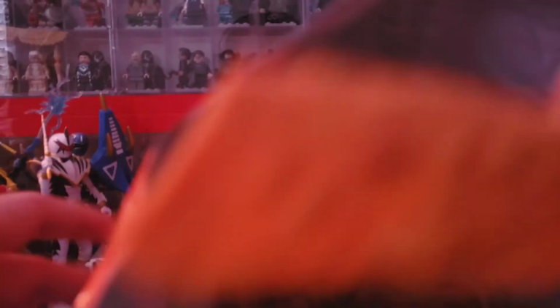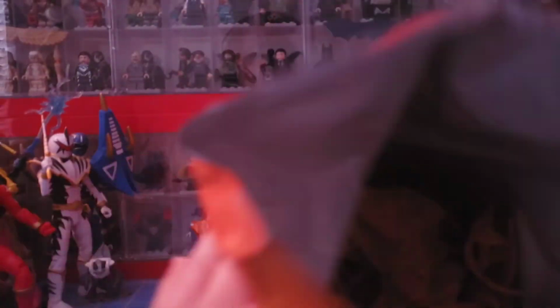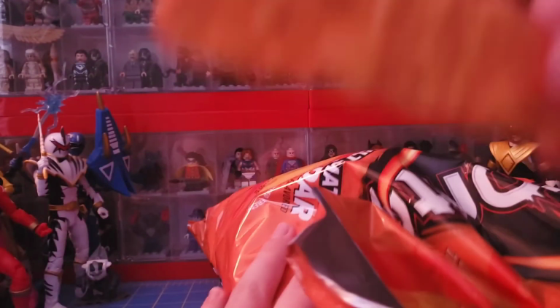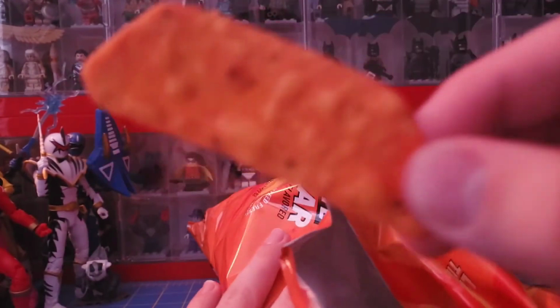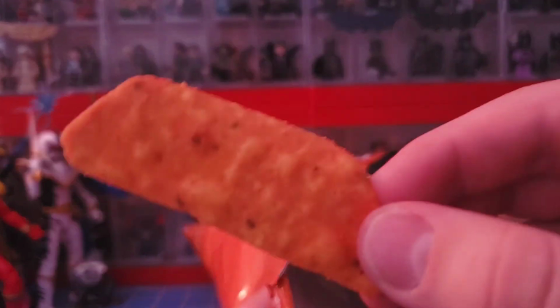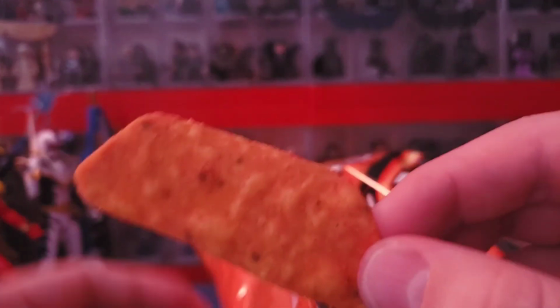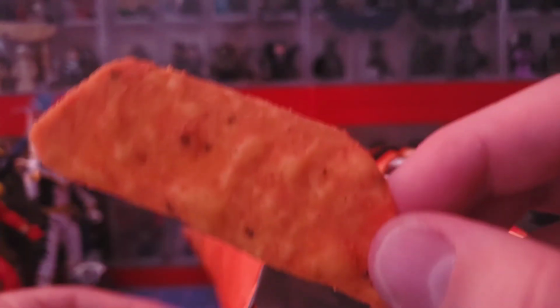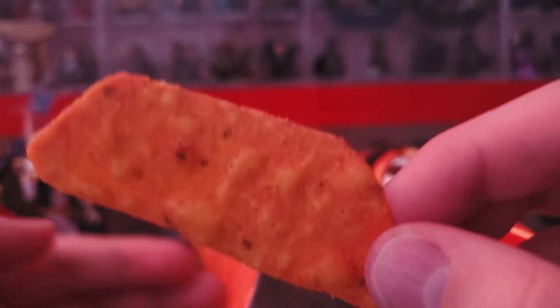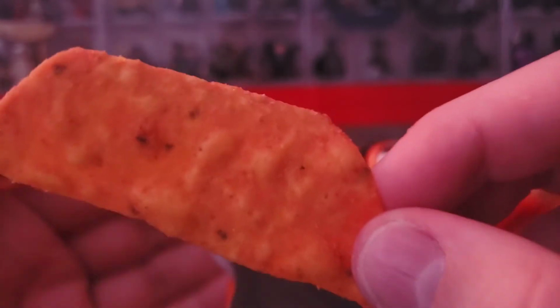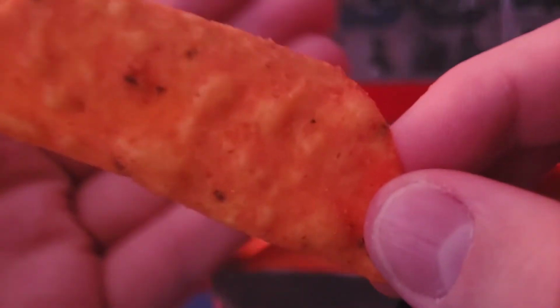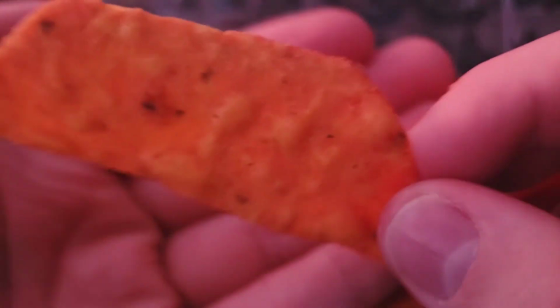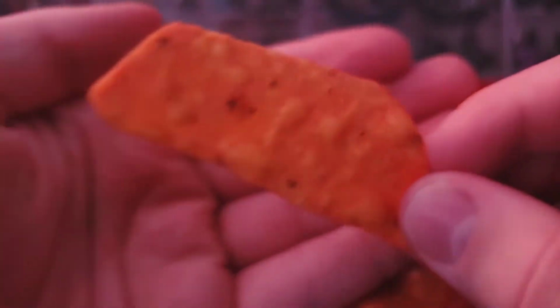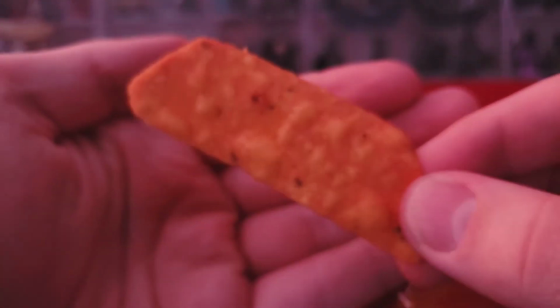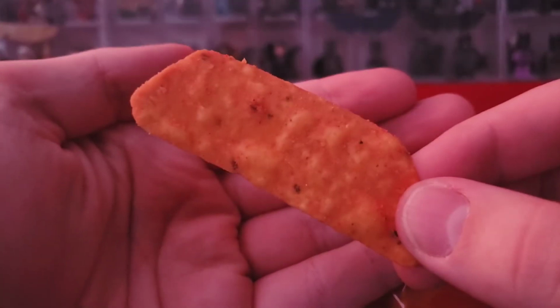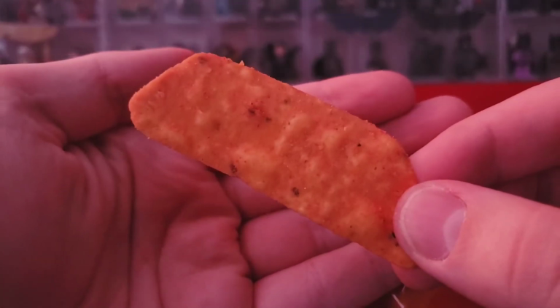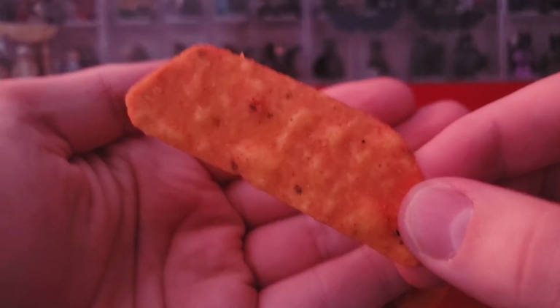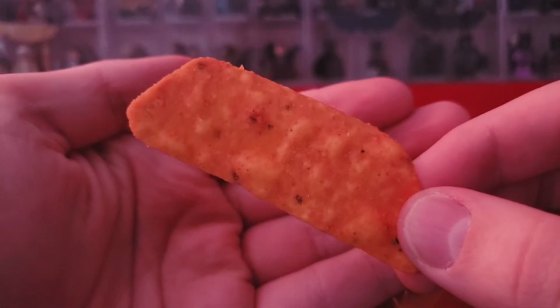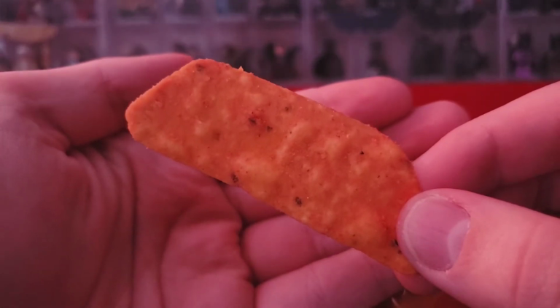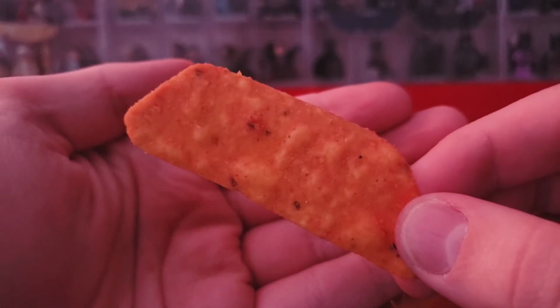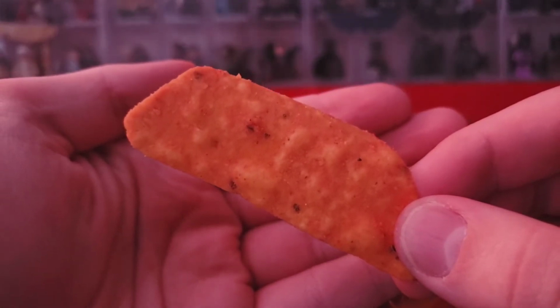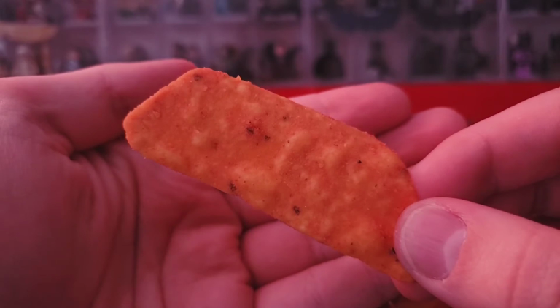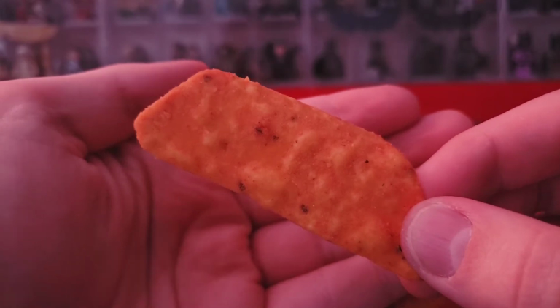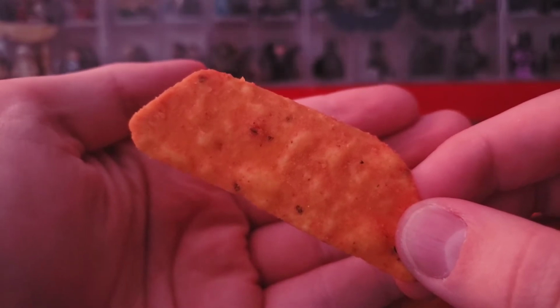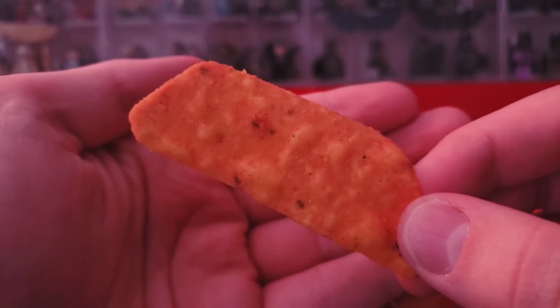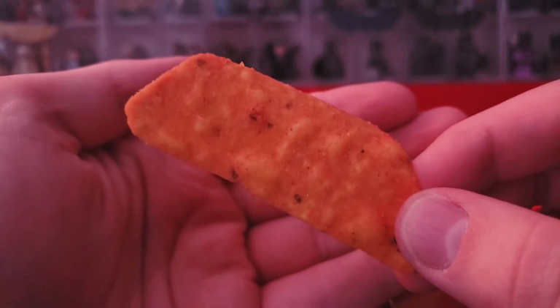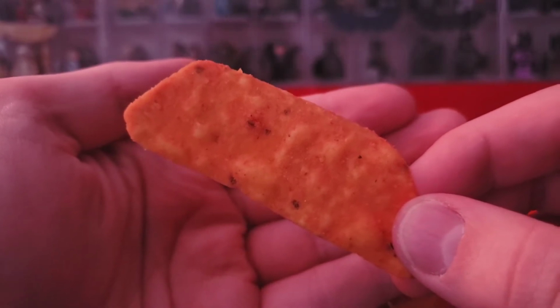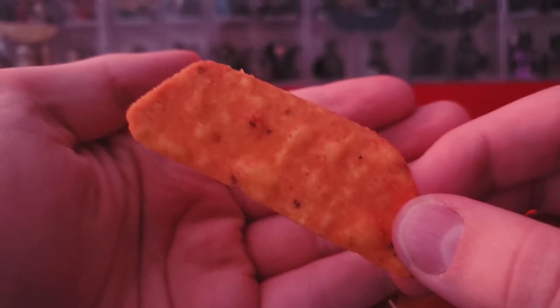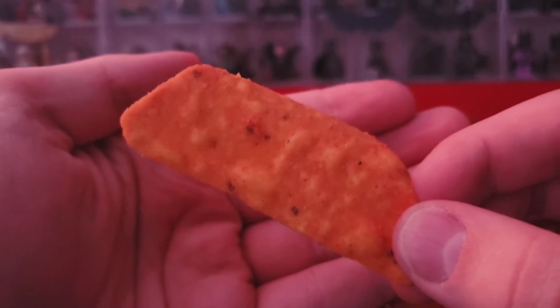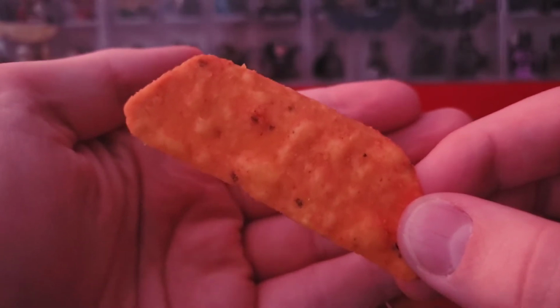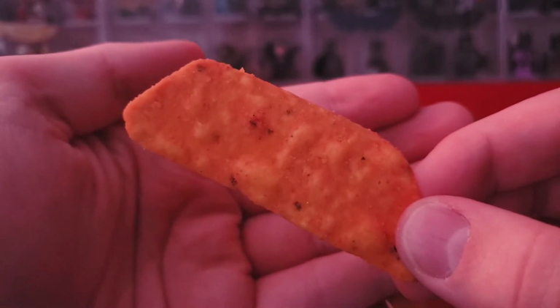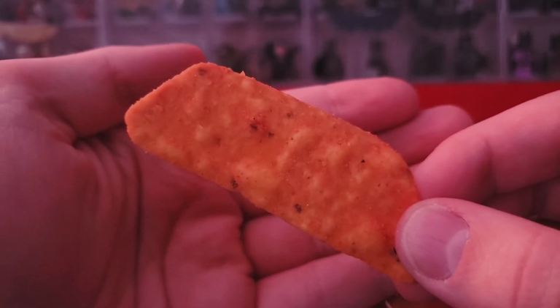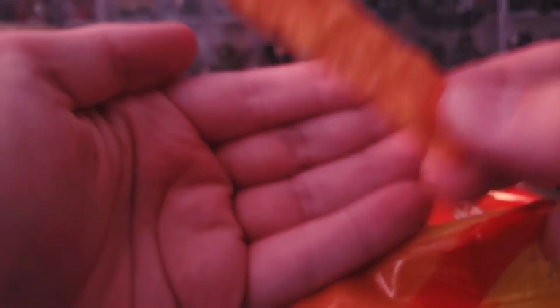Personally, cool ranch is my type of Dorito. It might show up a little bit more orange on camera, but I don't have anything around me to compare the color to. Let's go ahead and give it a taste.